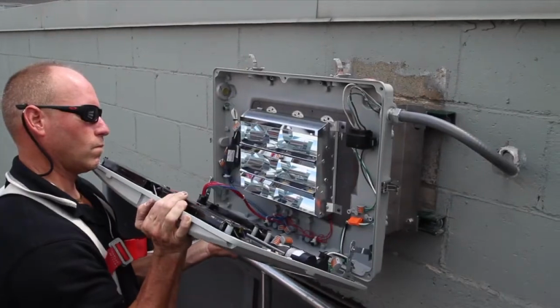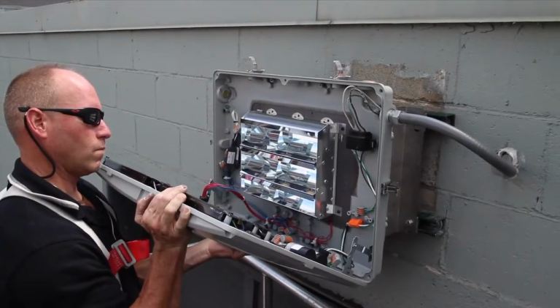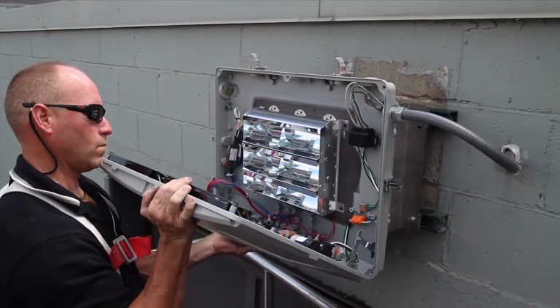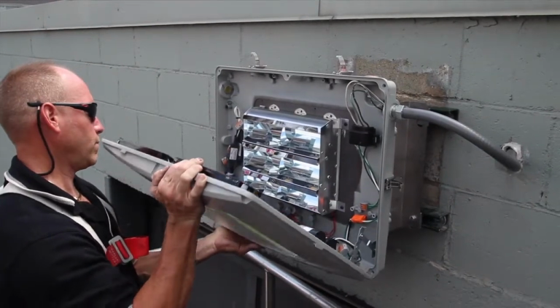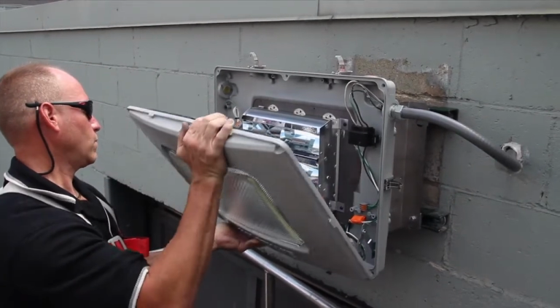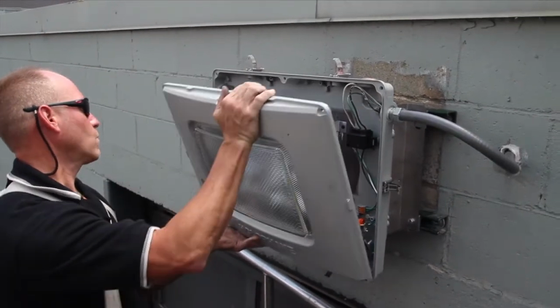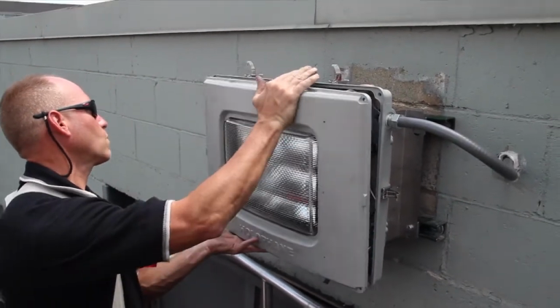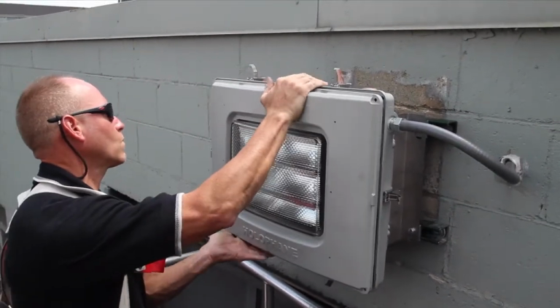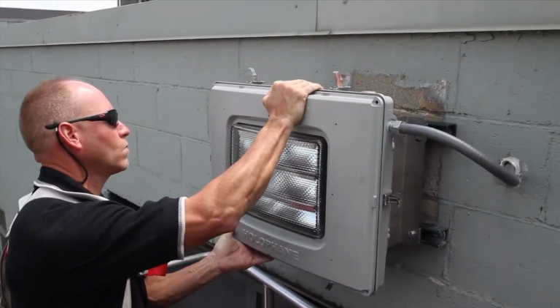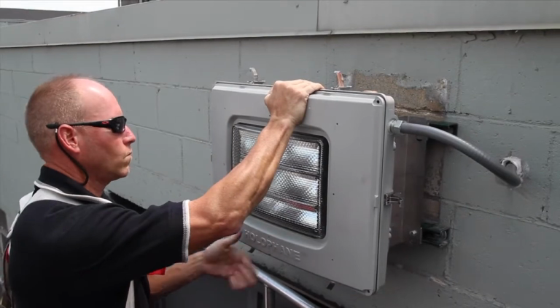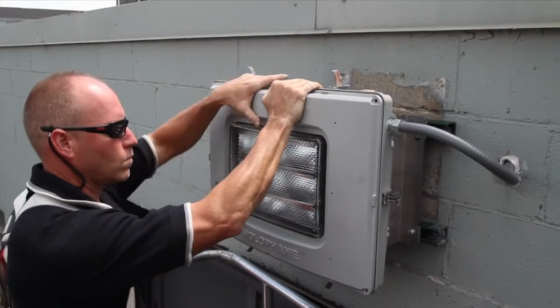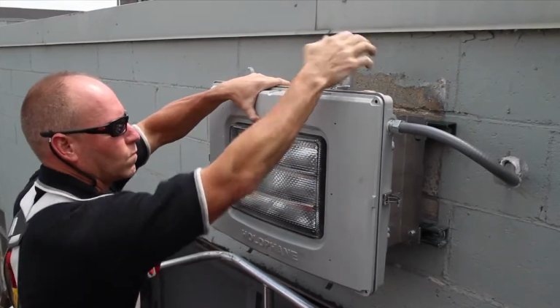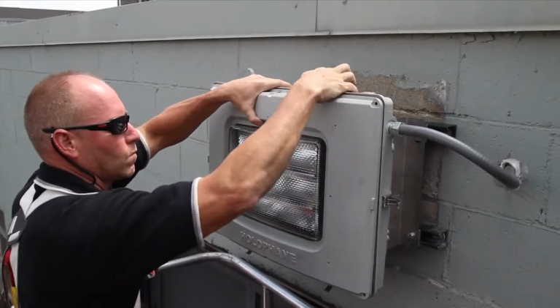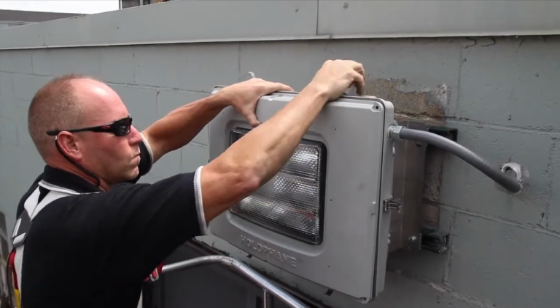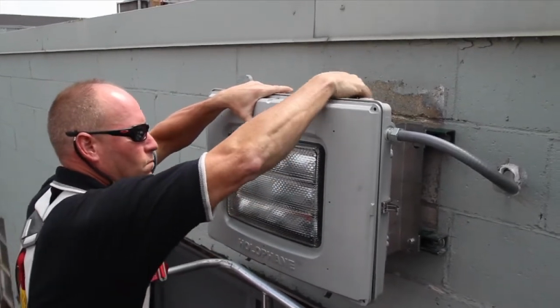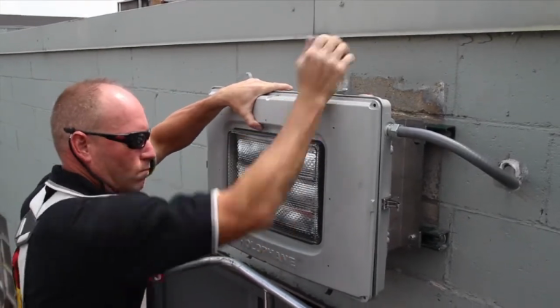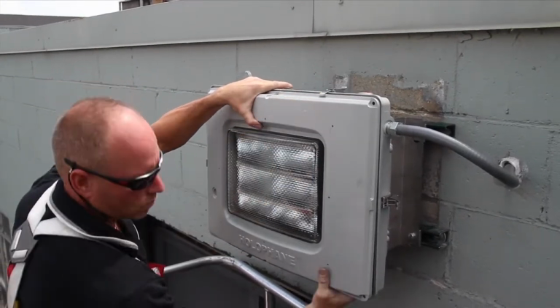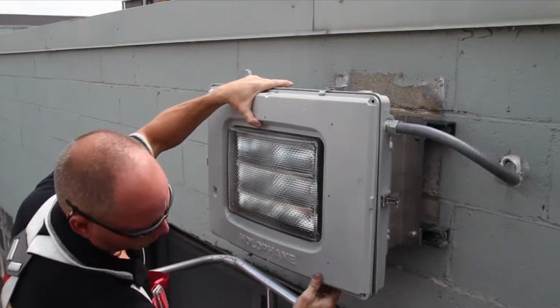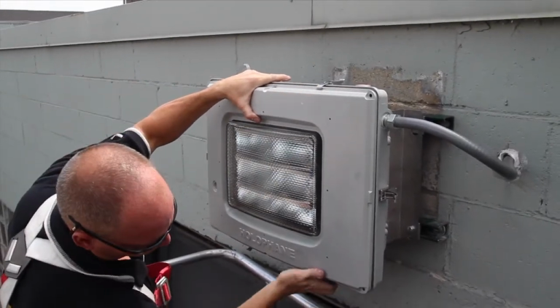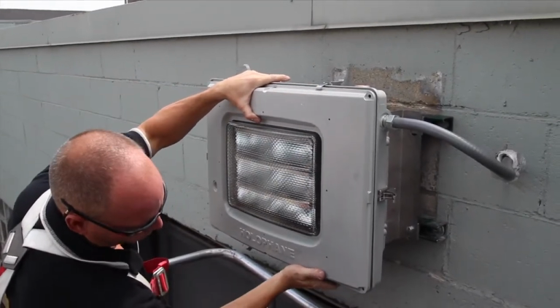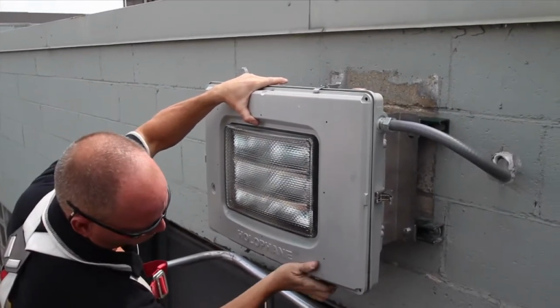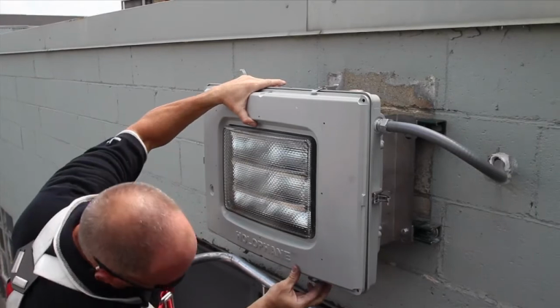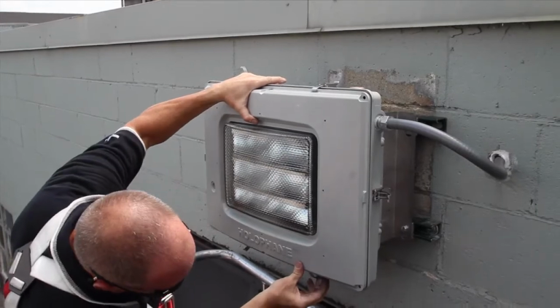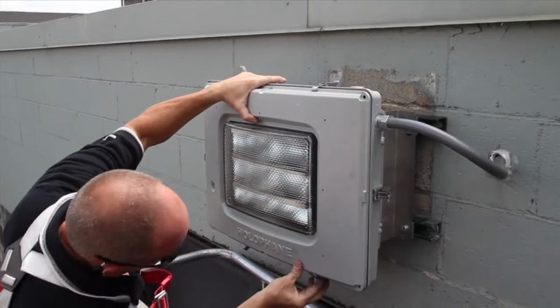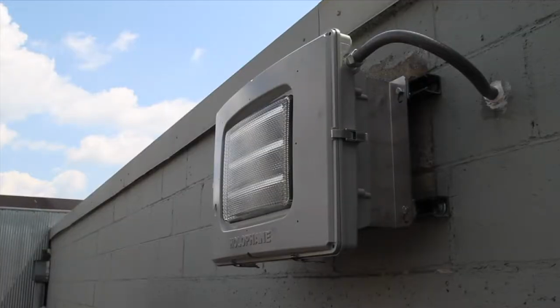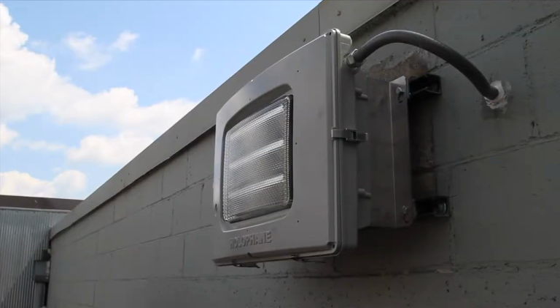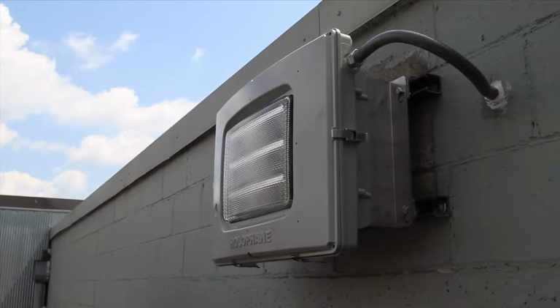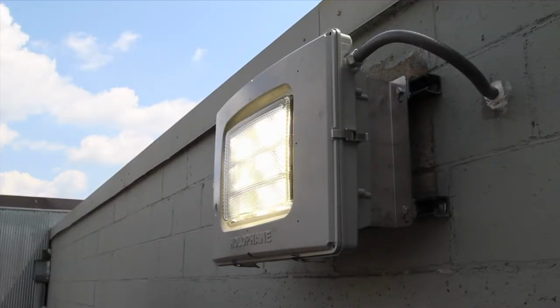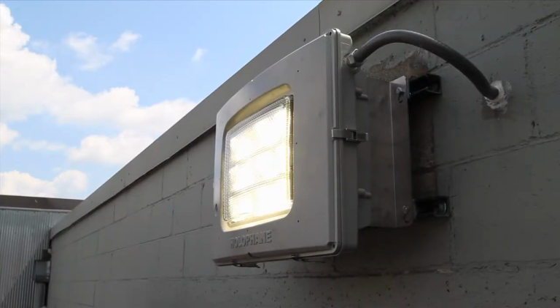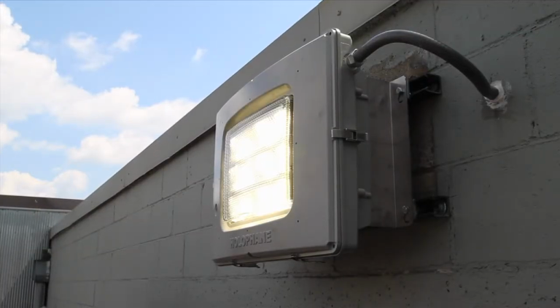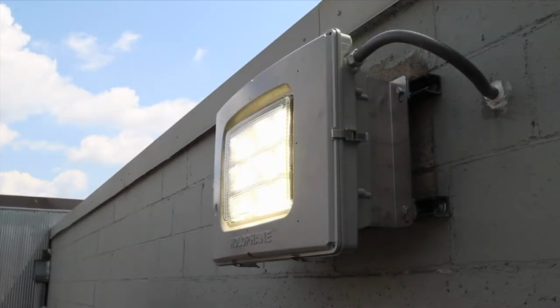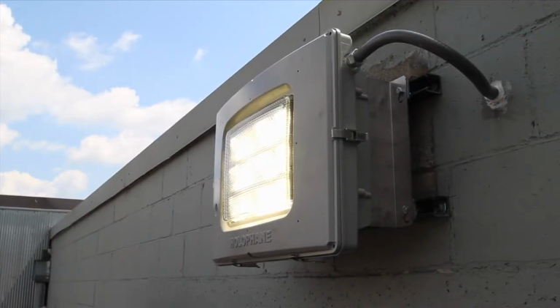Finally, close the door and lock the clamps. Make sure the wires are pushed back and out of the way before closing the door. Lock the clamps to get a good watertight seal. Installation is now complete and the fixture can be energized.